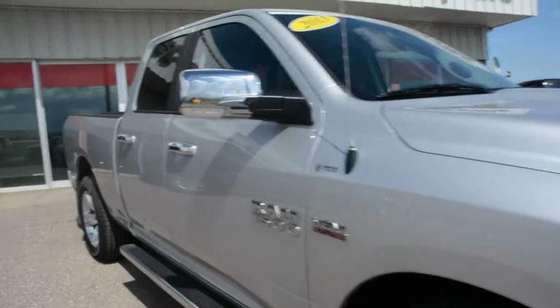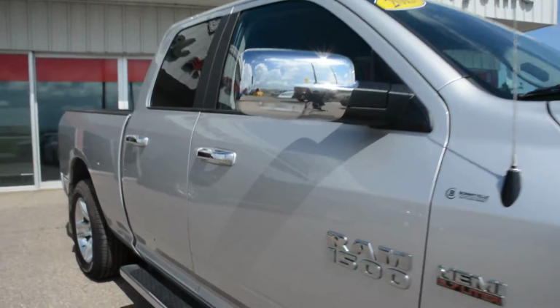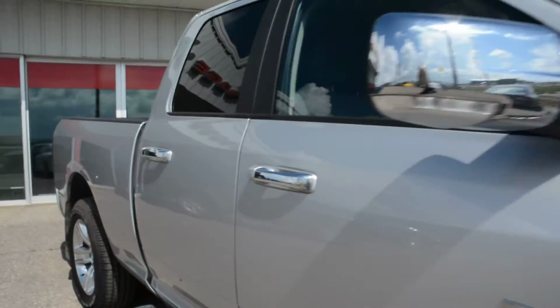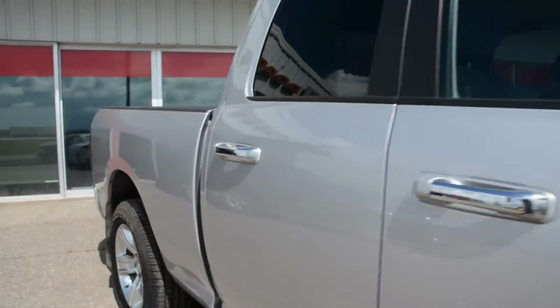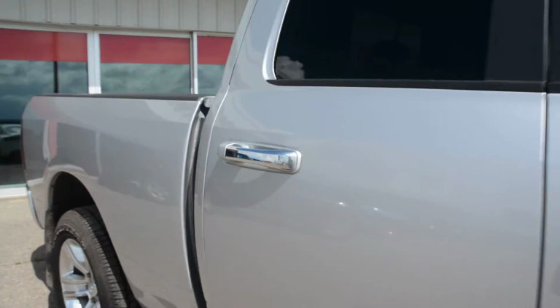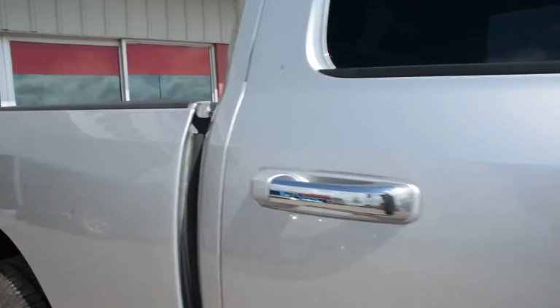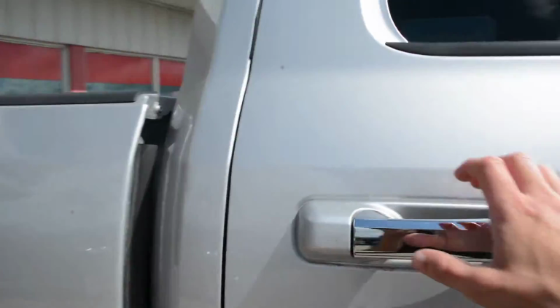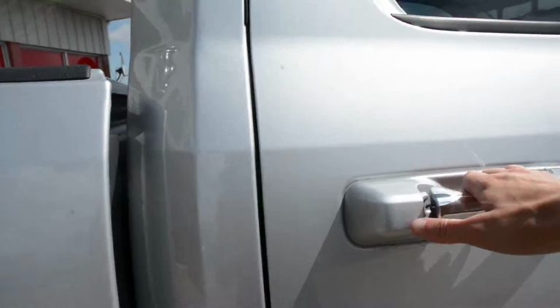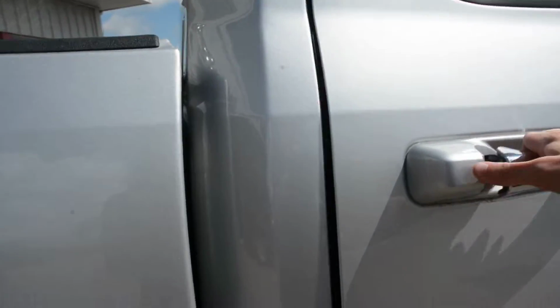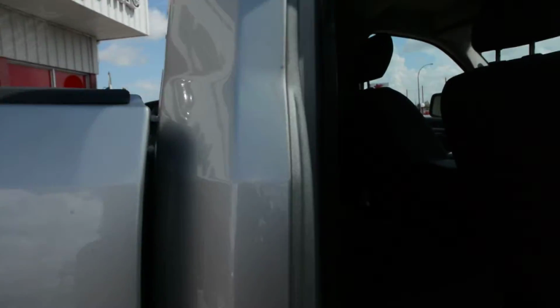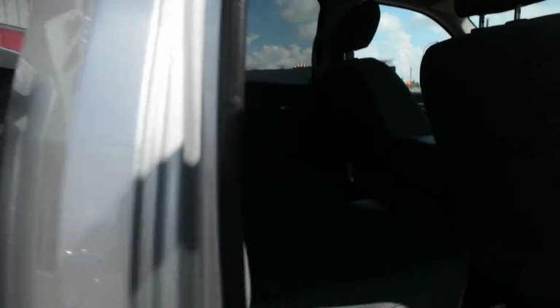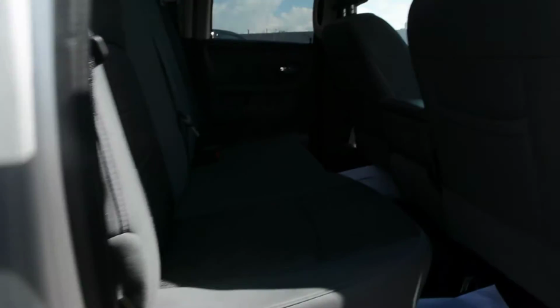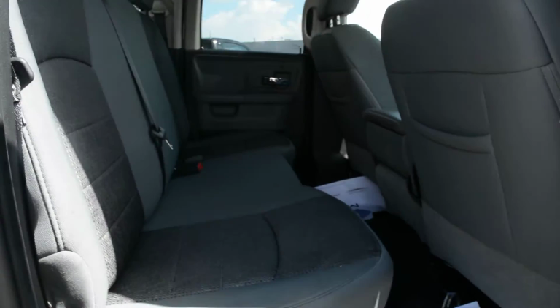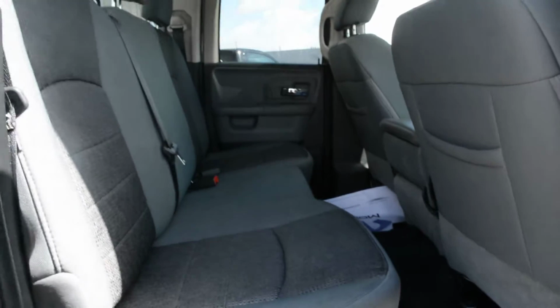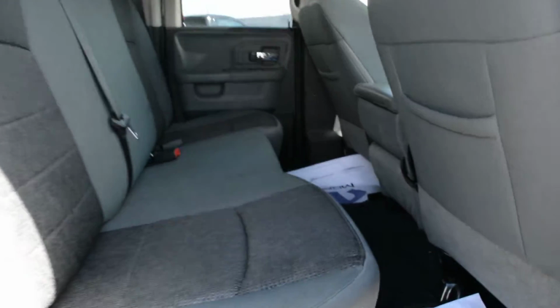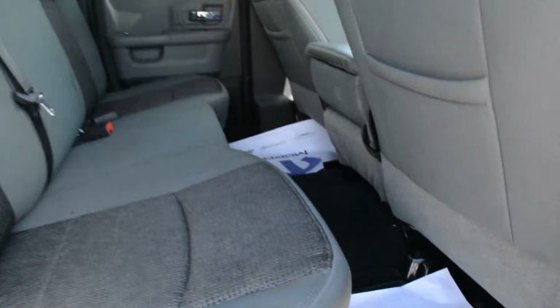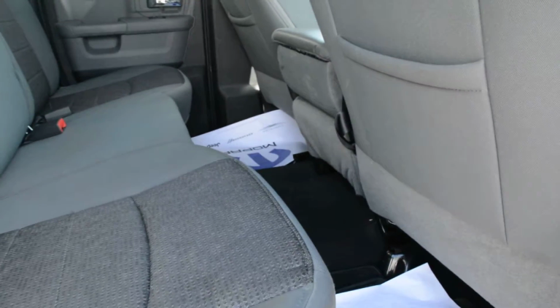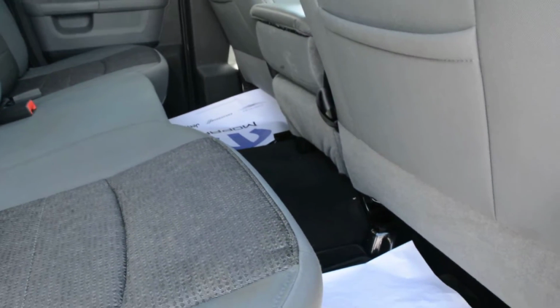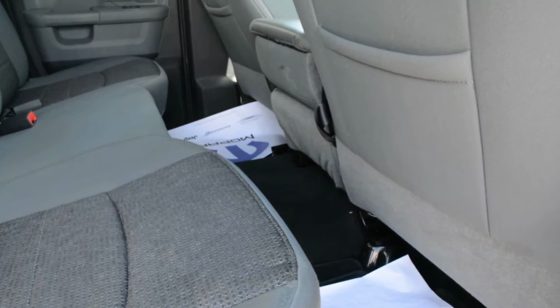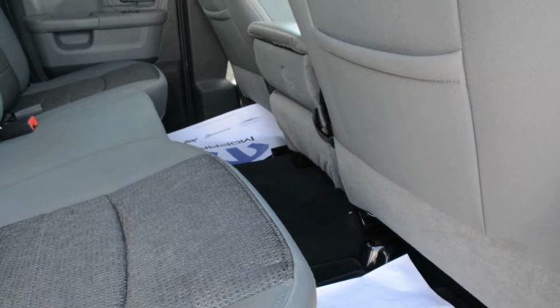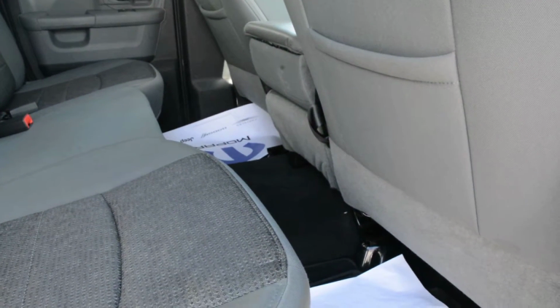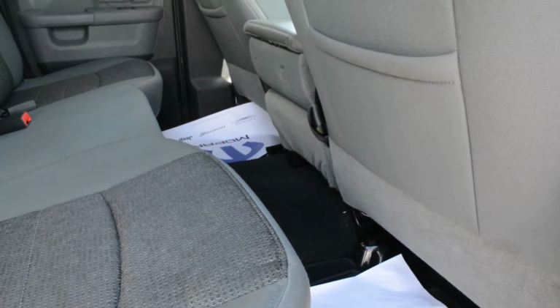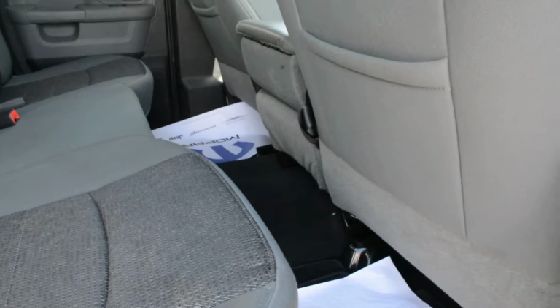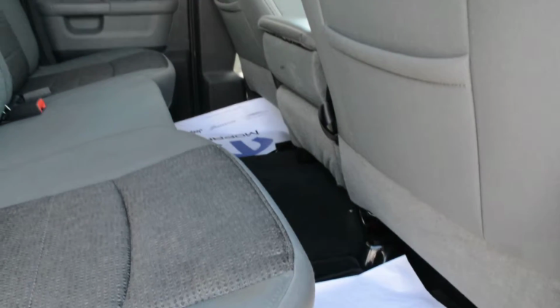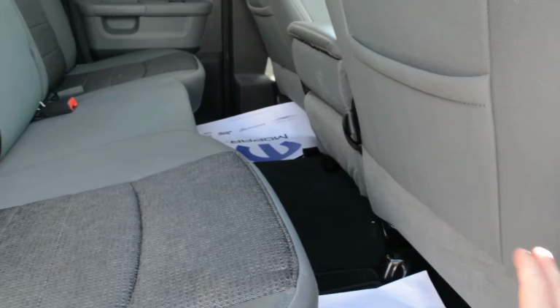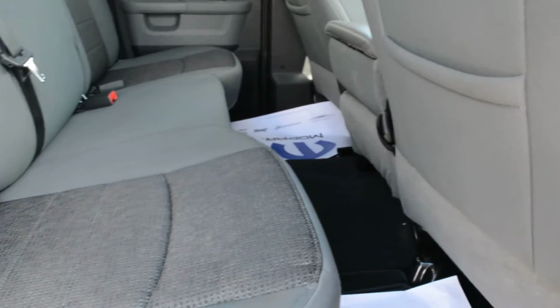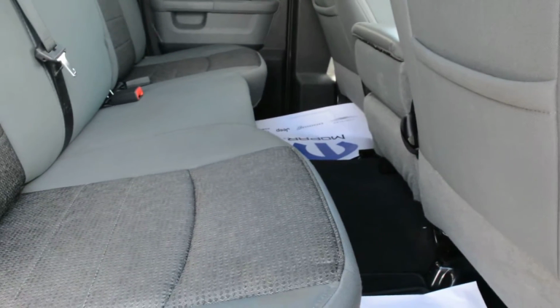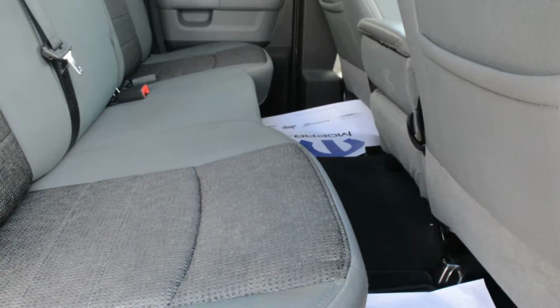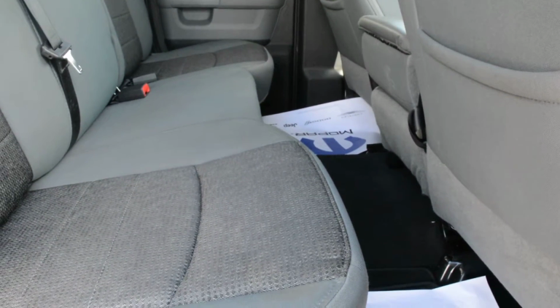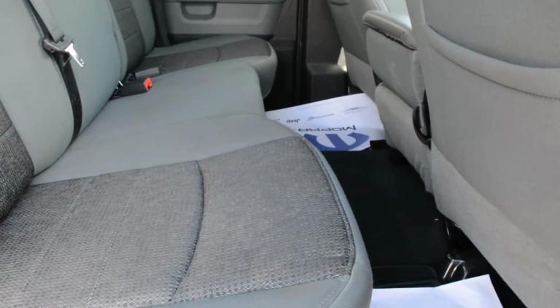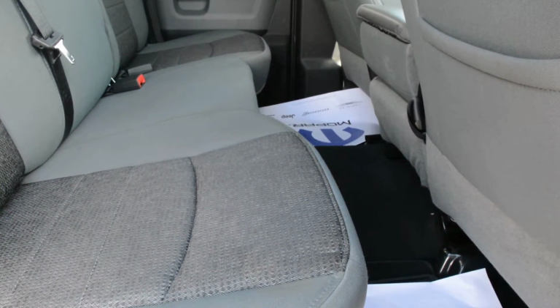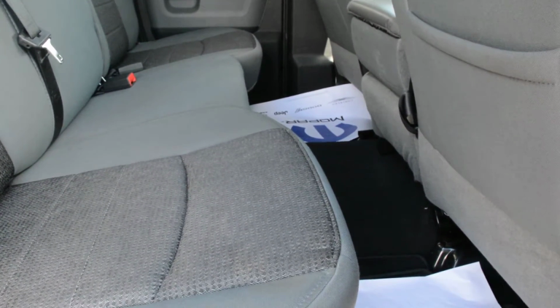So just to check out some of the features inside. Now this is the quad cab style that we have here, so the back seat doesn't offer as much space as the crew cab option. However it still has a decent amount of room back there for your passengers to sit in comfort.